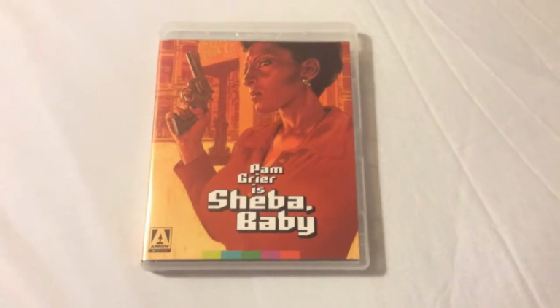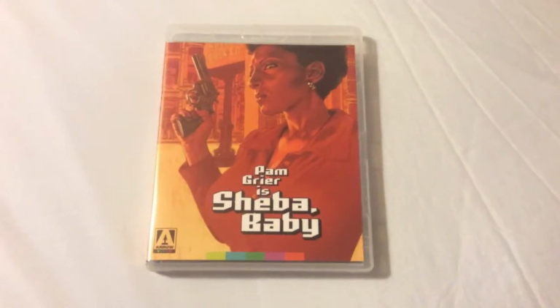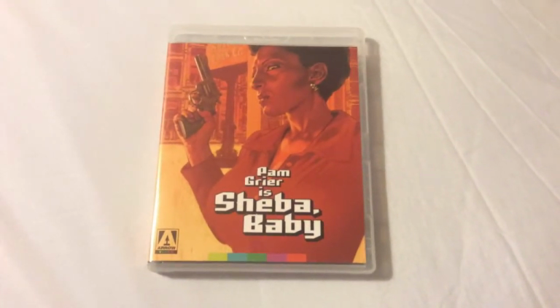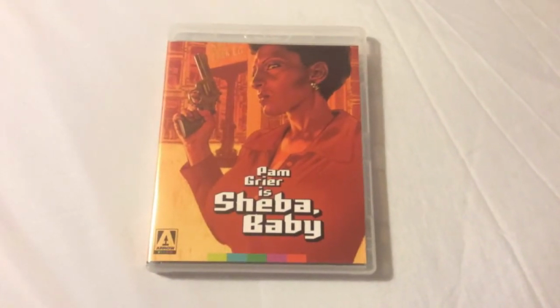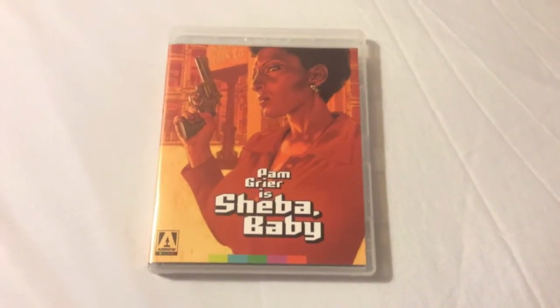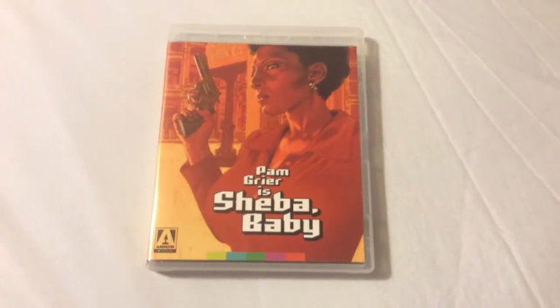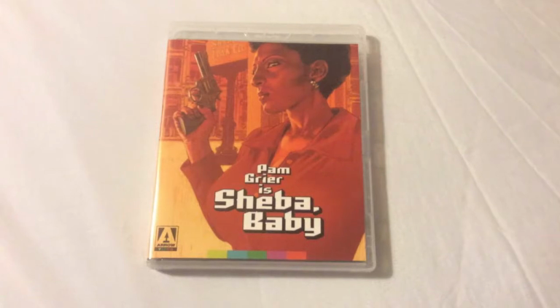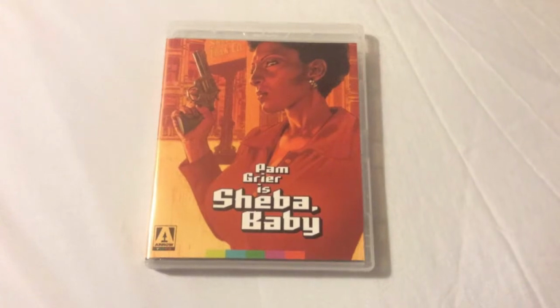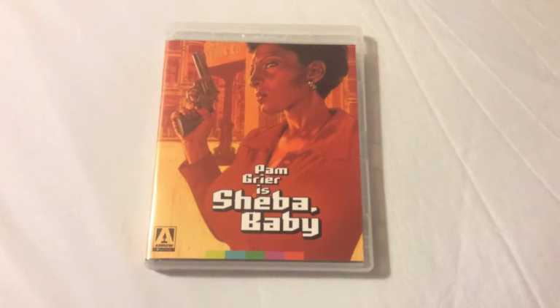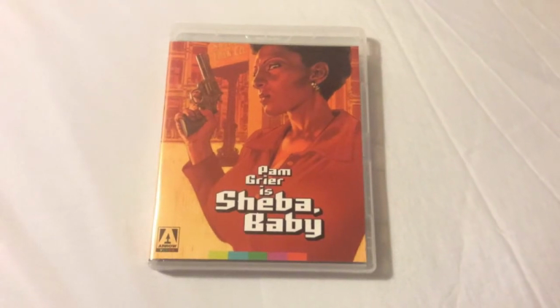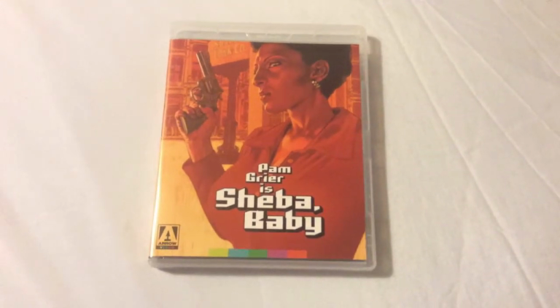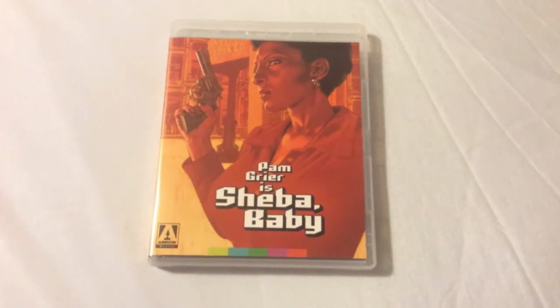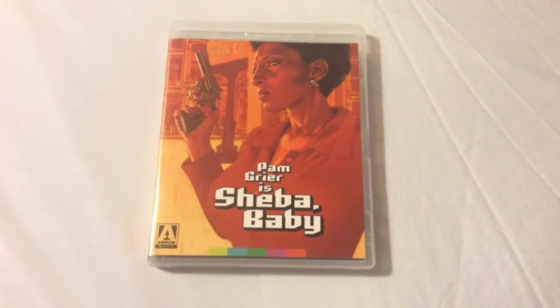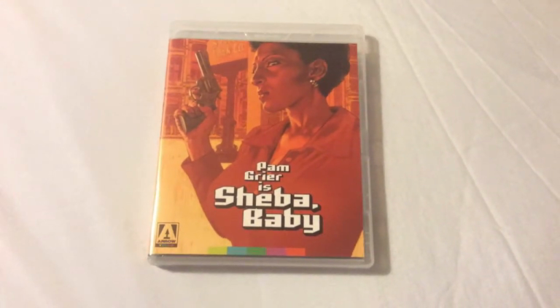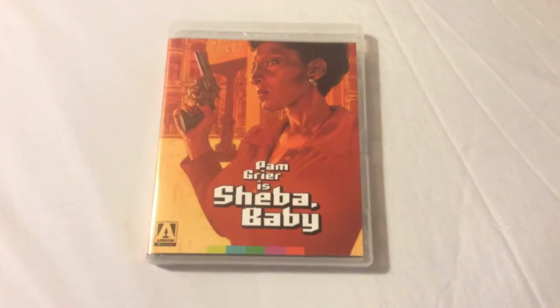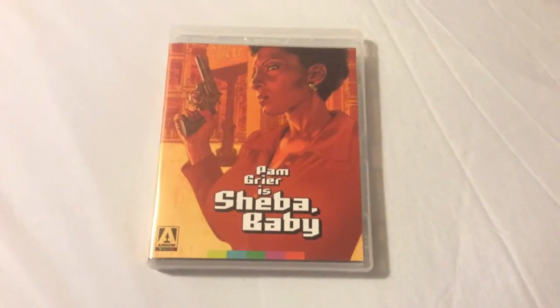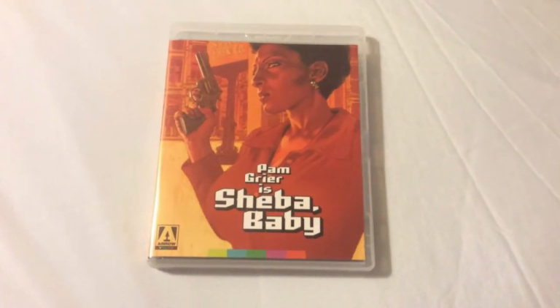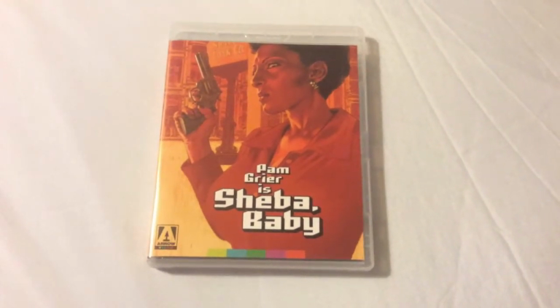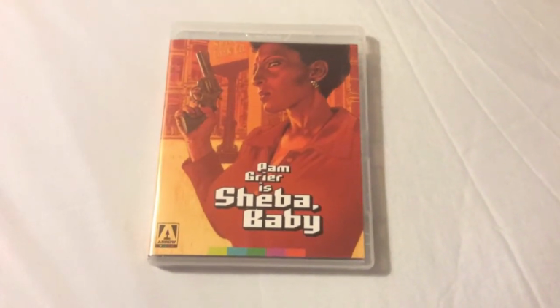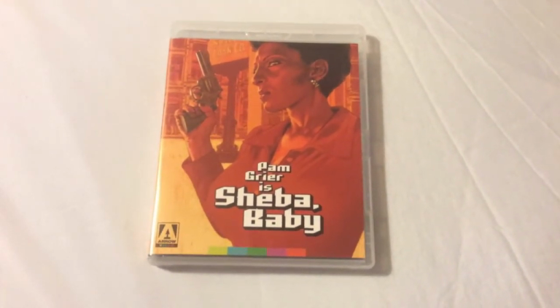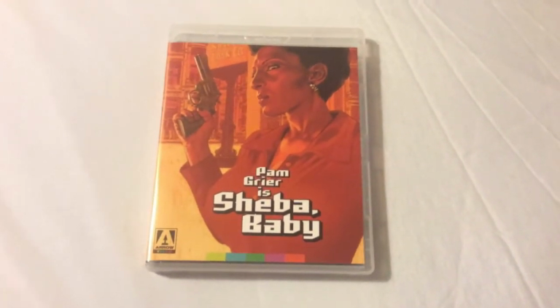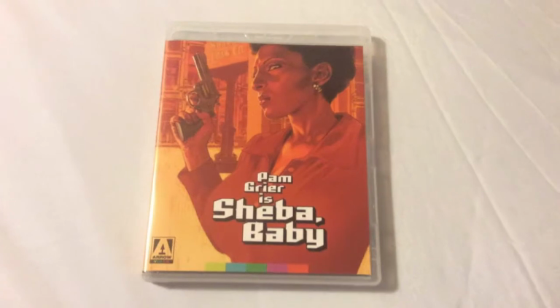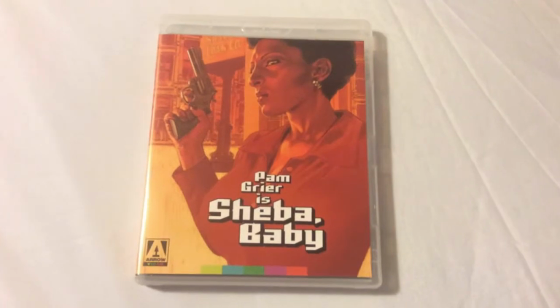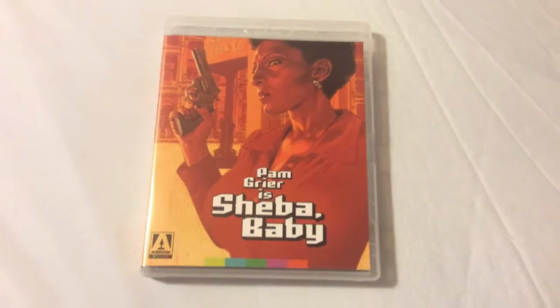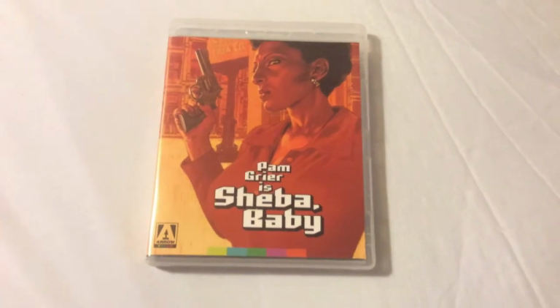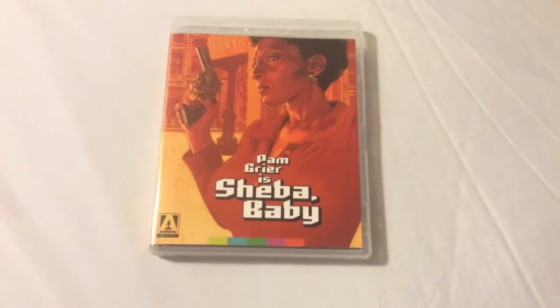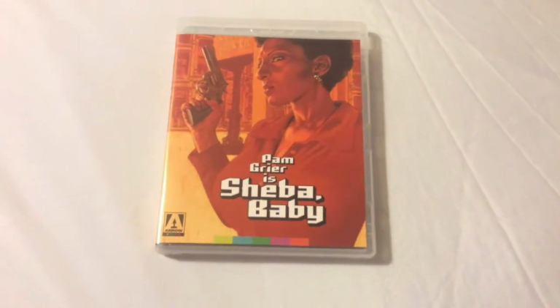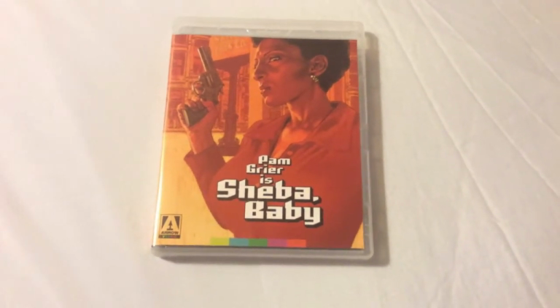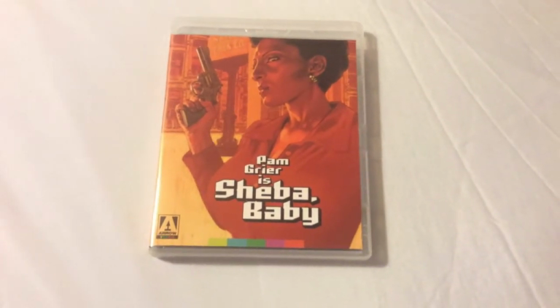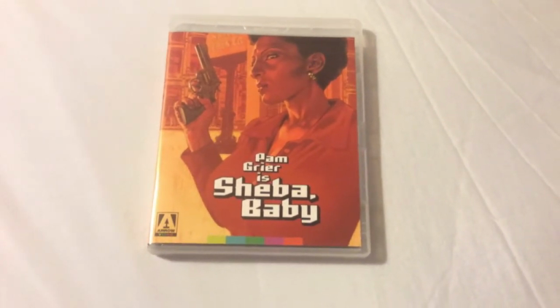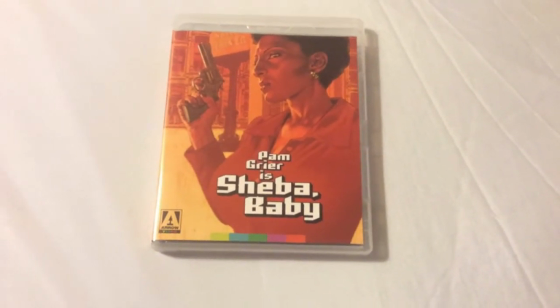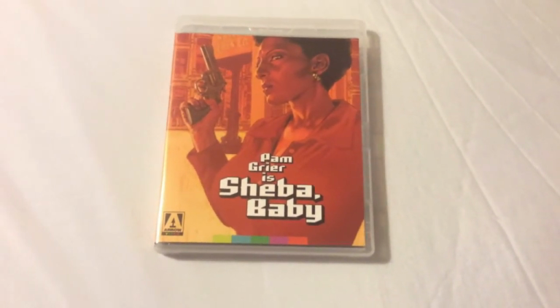This film was released in 1975 when blaxploitation films were really popular — films like Coffy and Foxy Brown, in which Pam Grier starred, and also the movie Shaft.